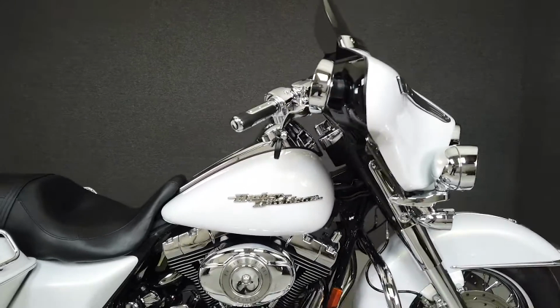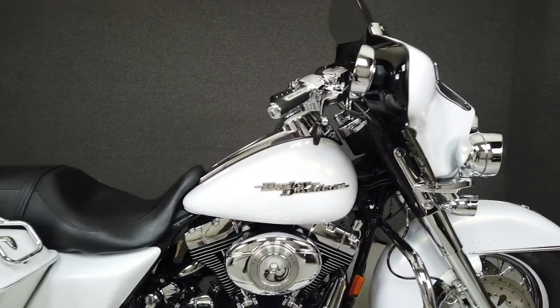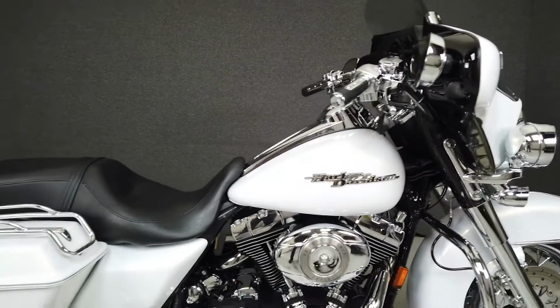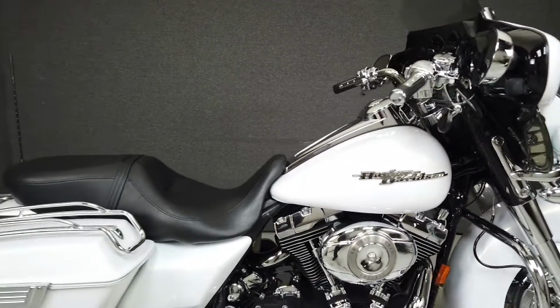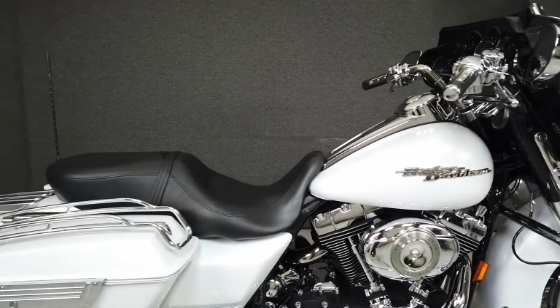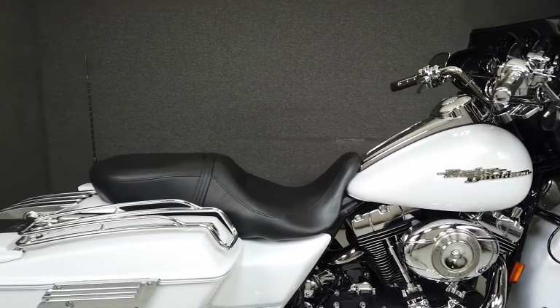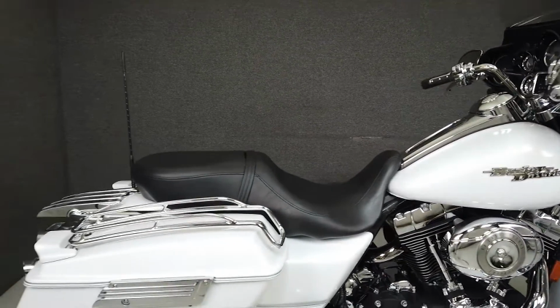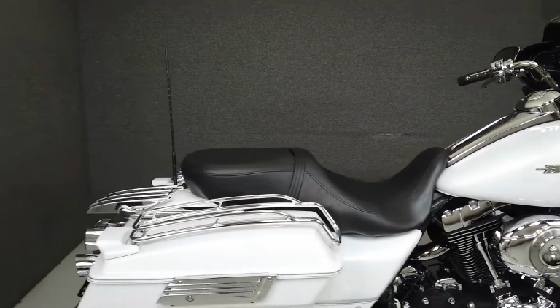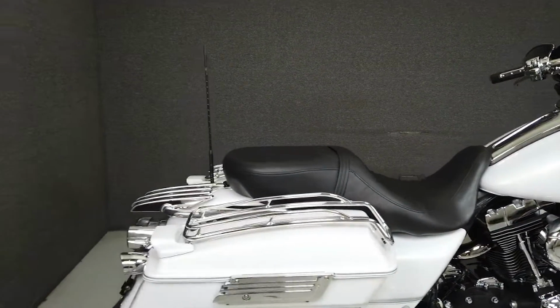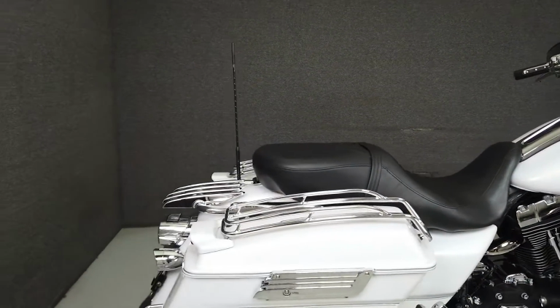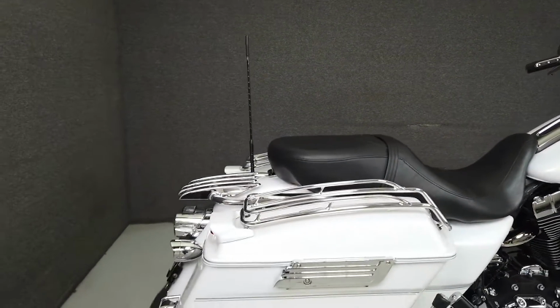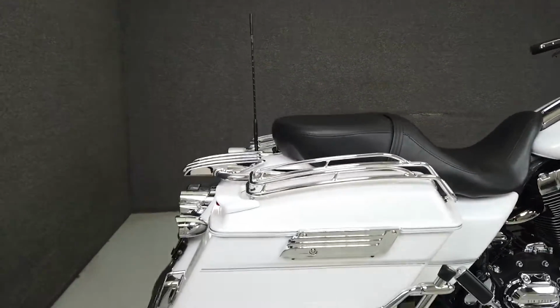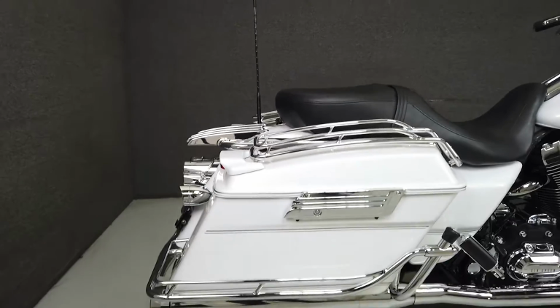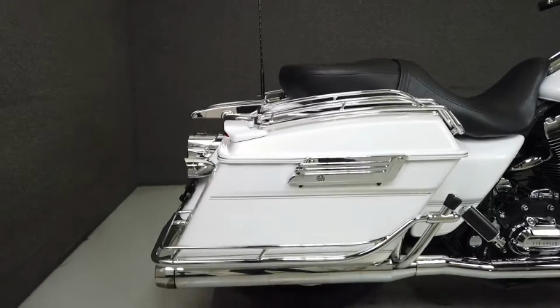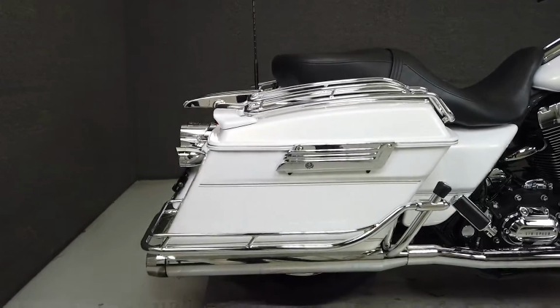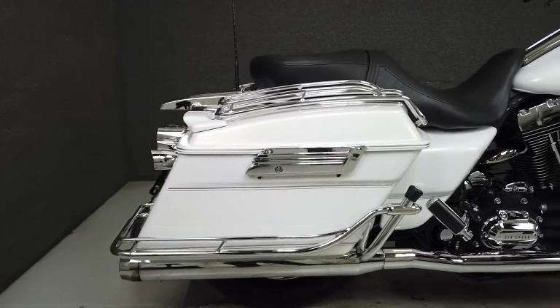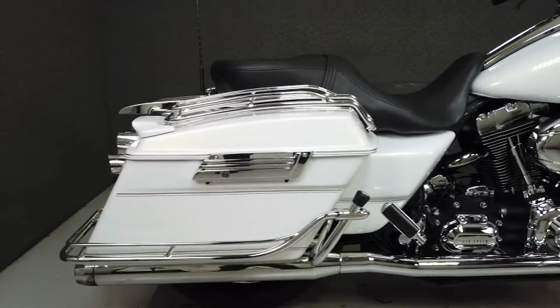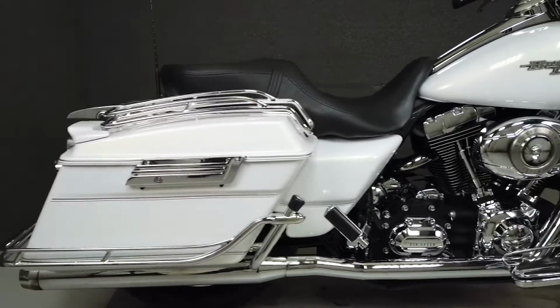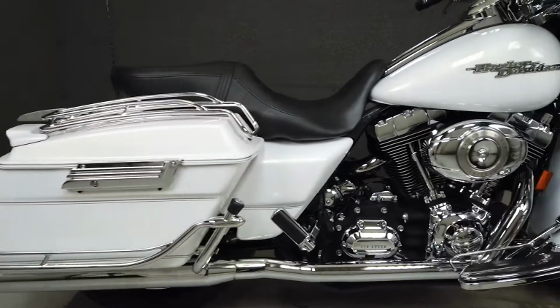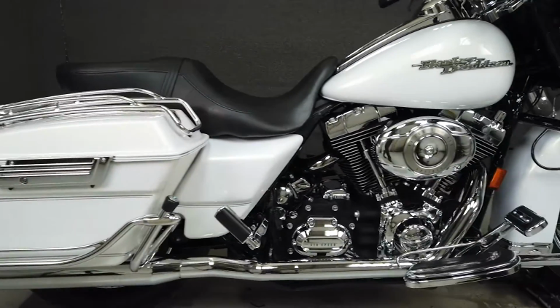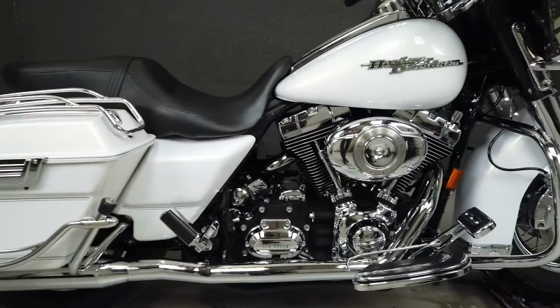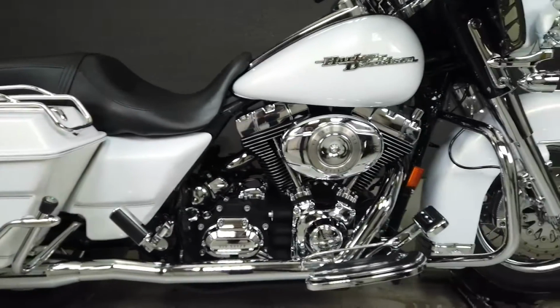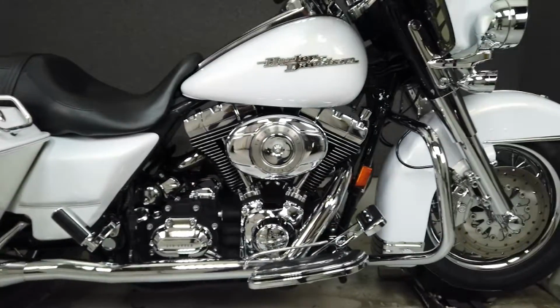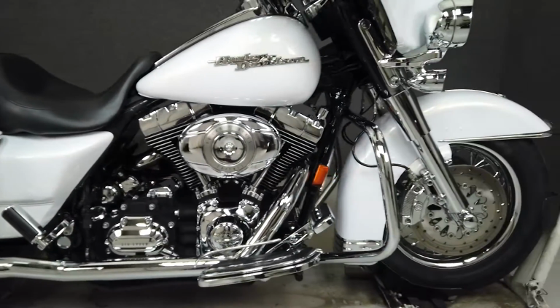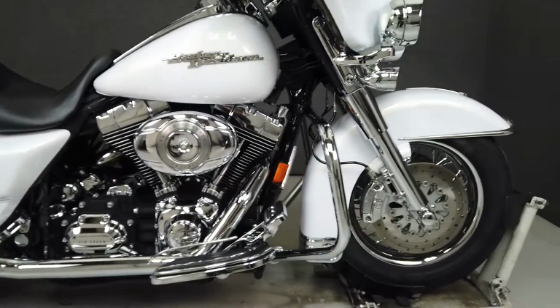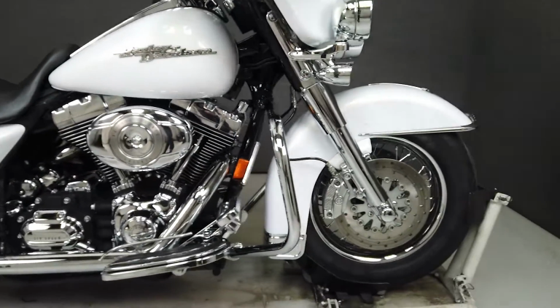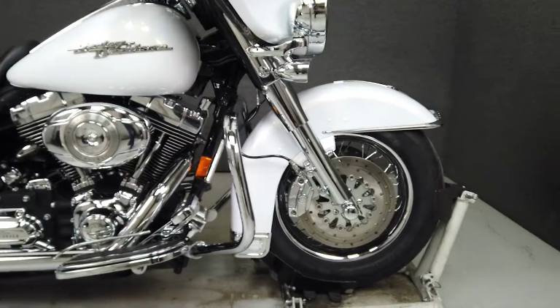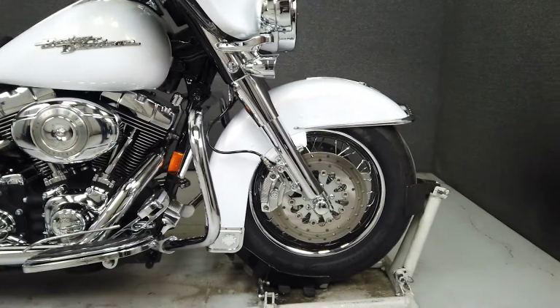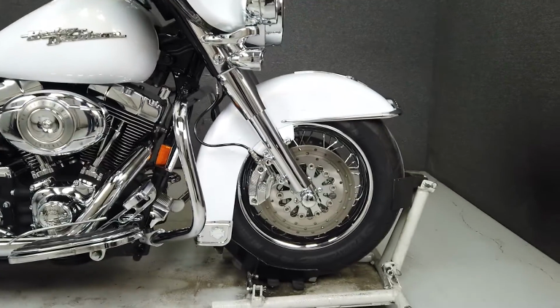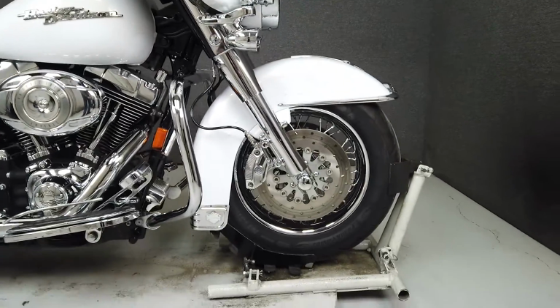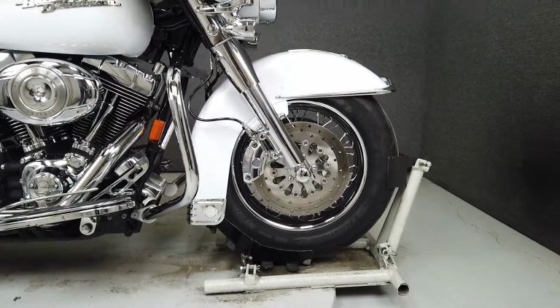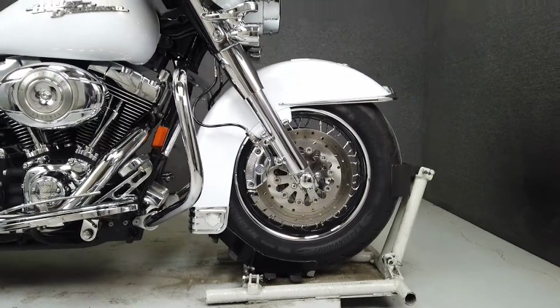It has been upgraded with a substantial amount of aftermarket accessories from fender to fender, such as a Reinhardt True Dual Exhaust, an open air intake, profile lace wheels, an aftermarket seat, and numerous chrome accessories.